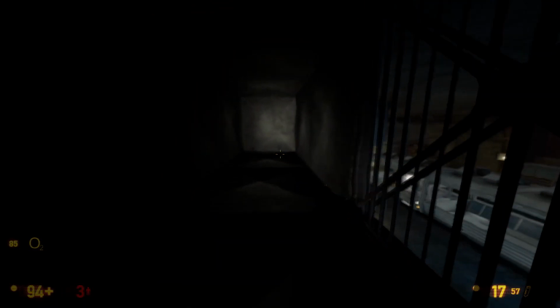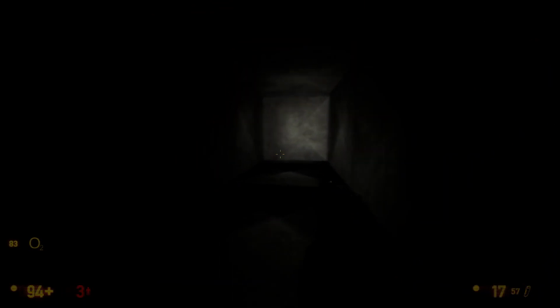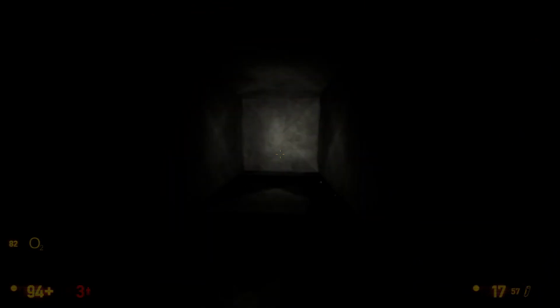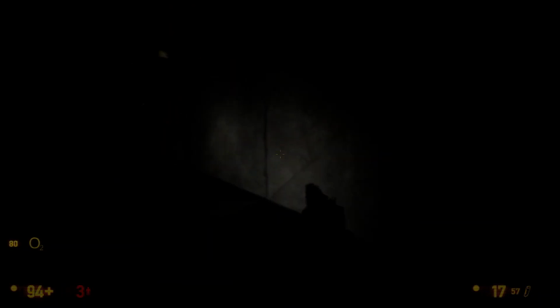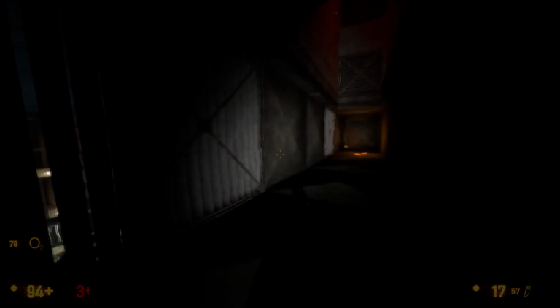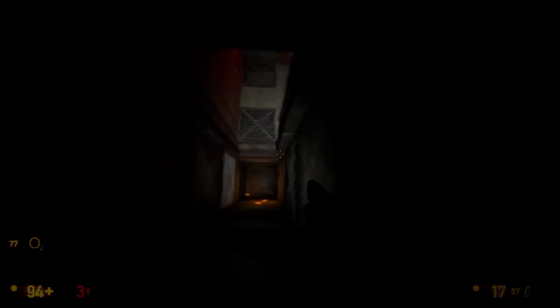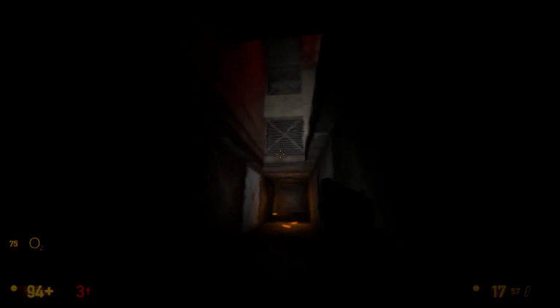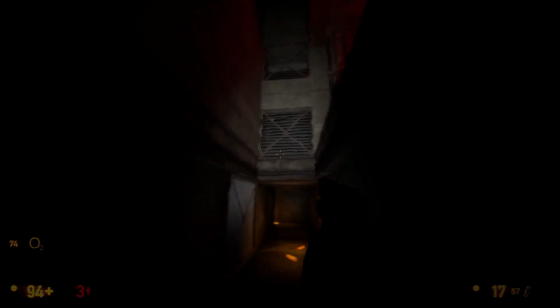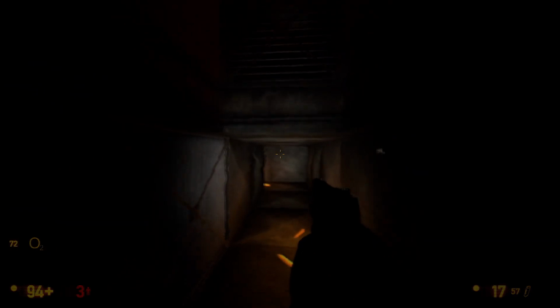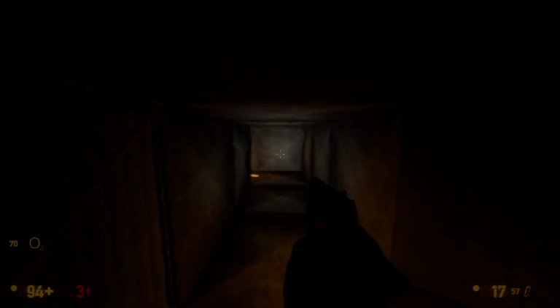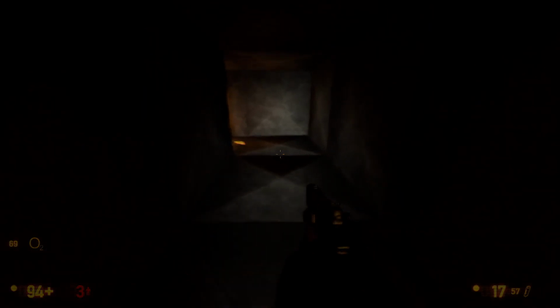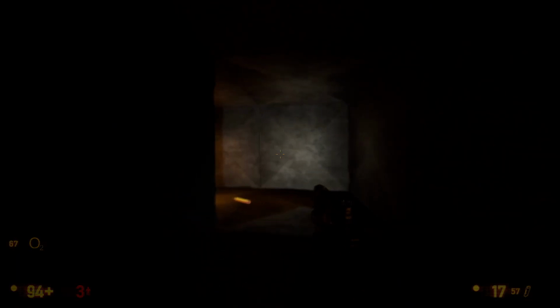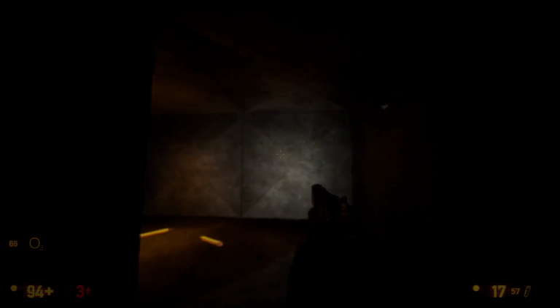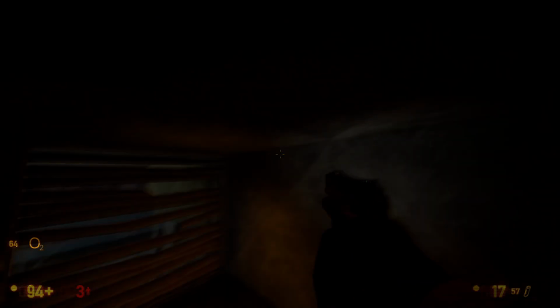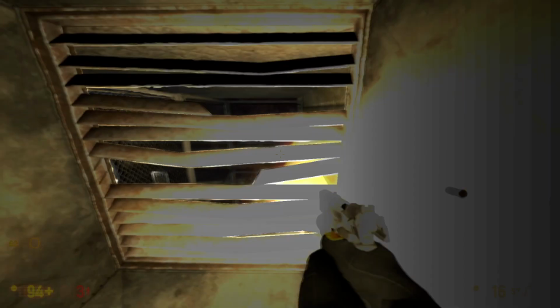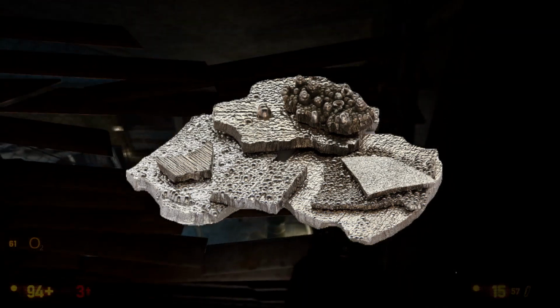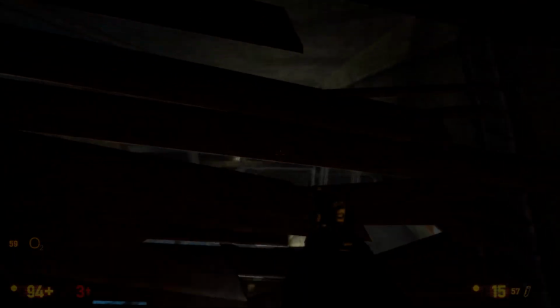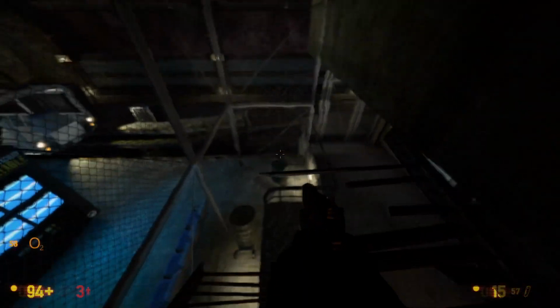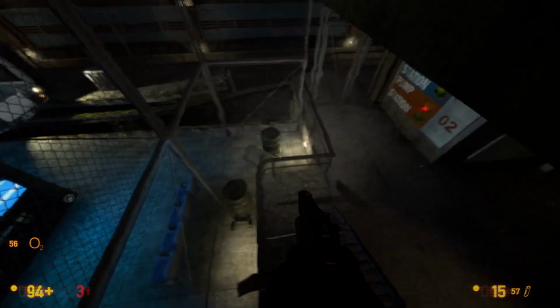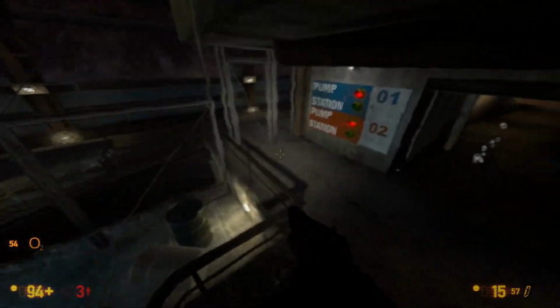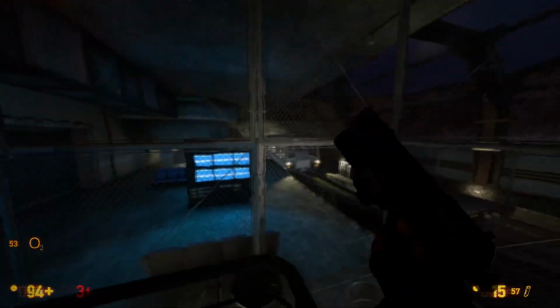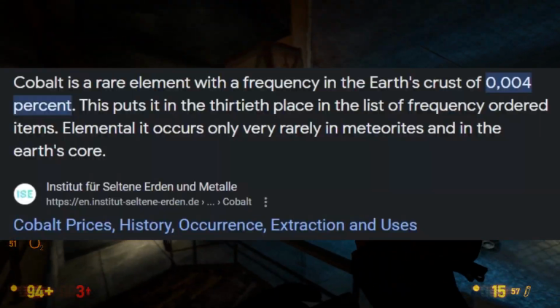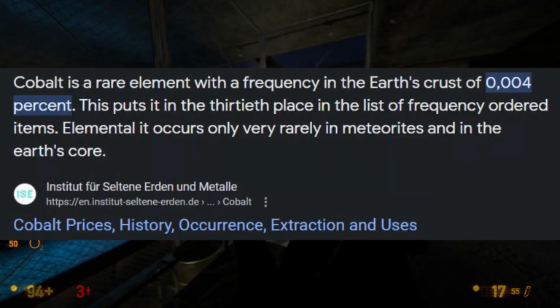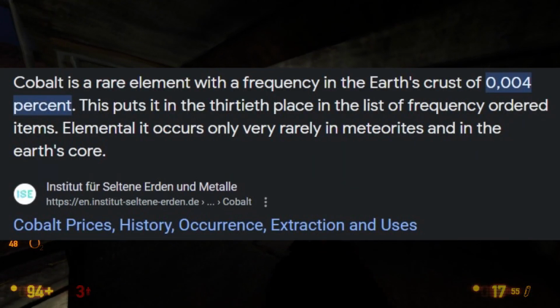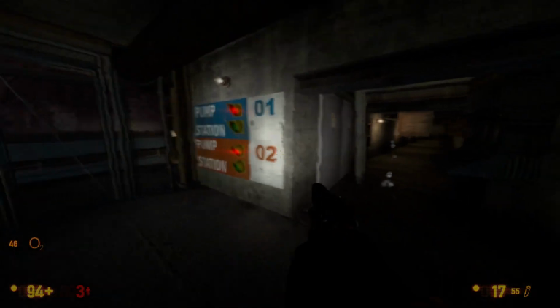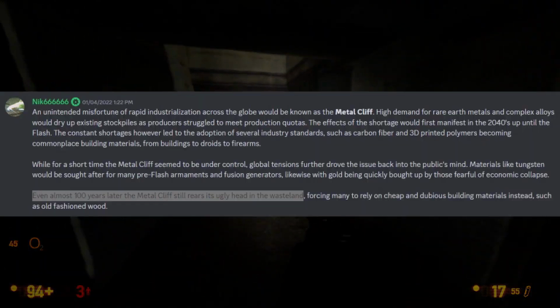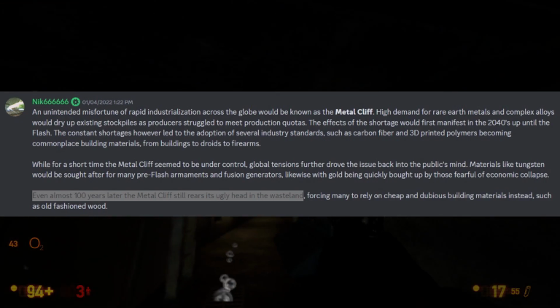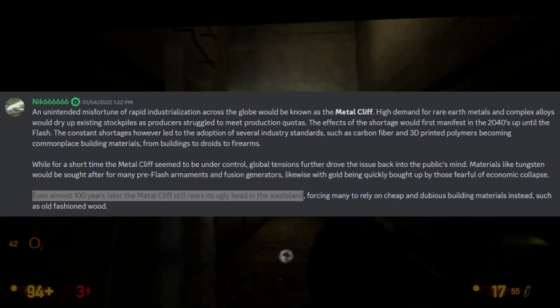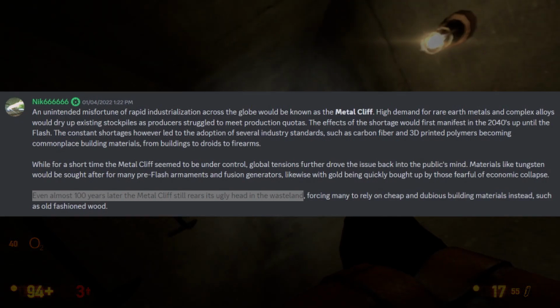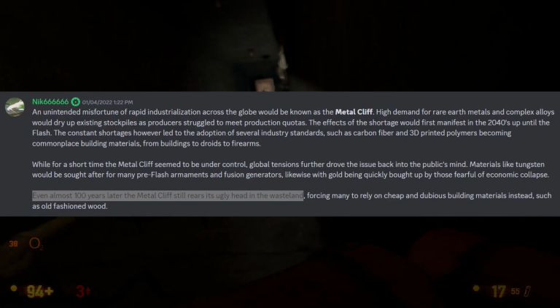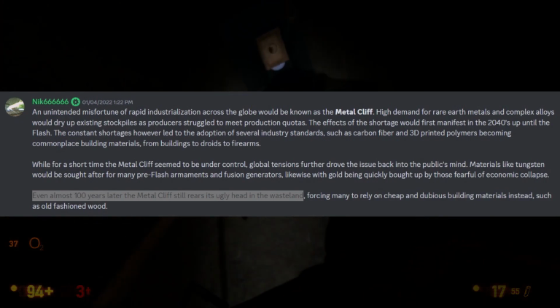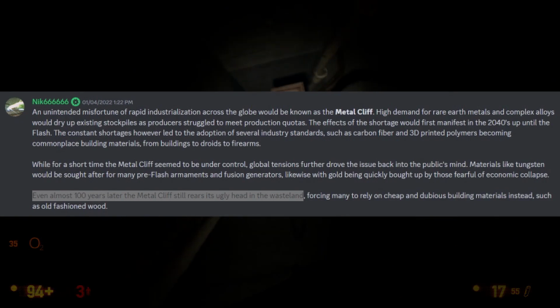Let's go through them one by one to show why they aren't too good an idea. First, let's immediately cross off cobalt because cobalt is actually an extremely rare metal, meaning the metal cliff would have definitely made this metal unfindable.